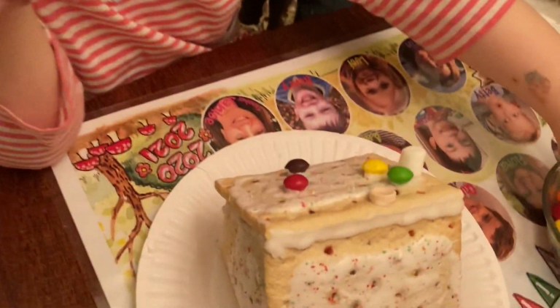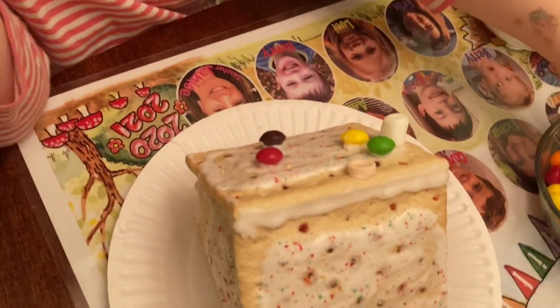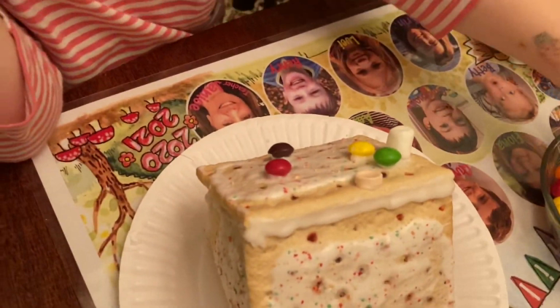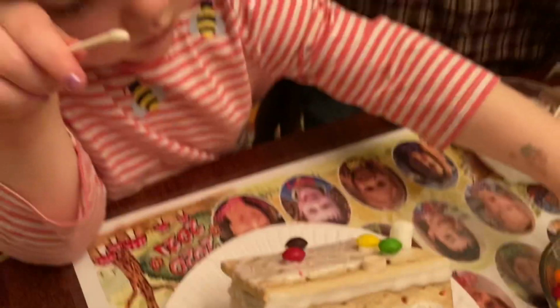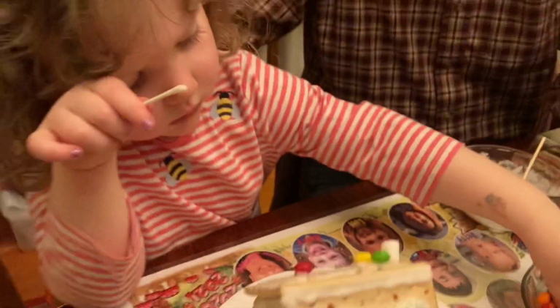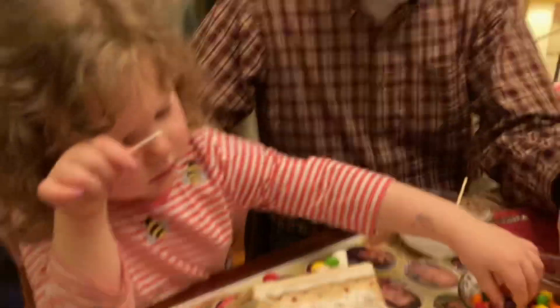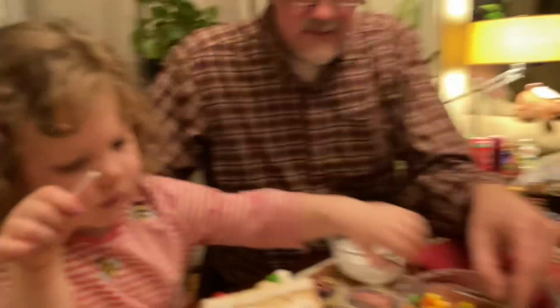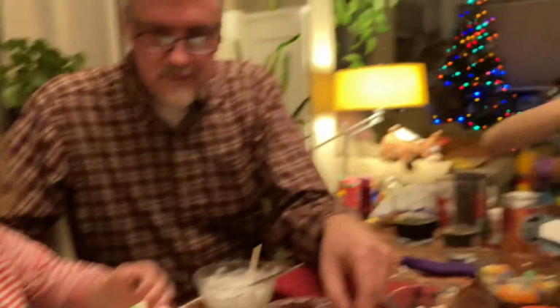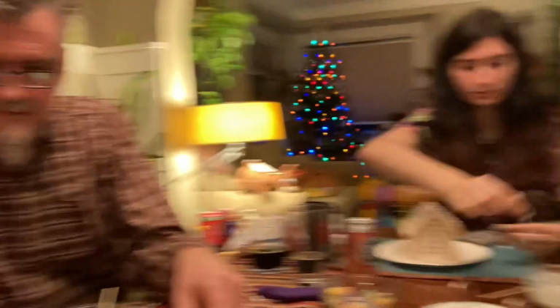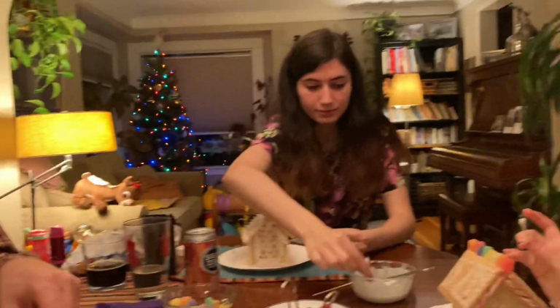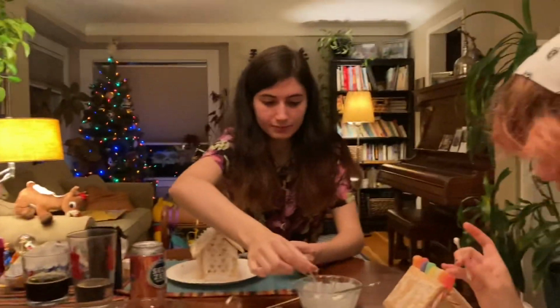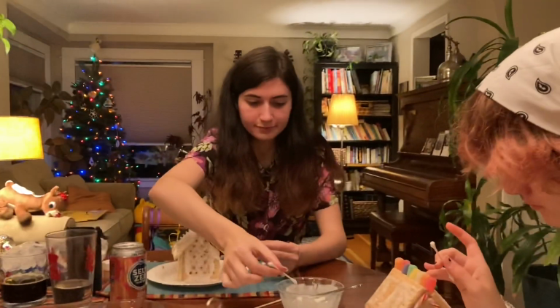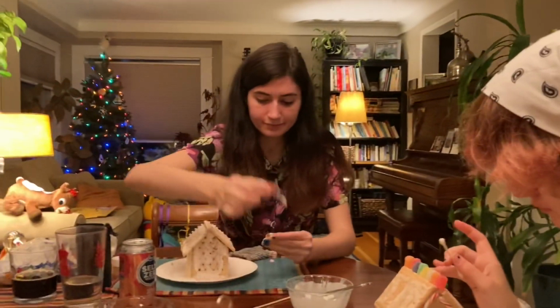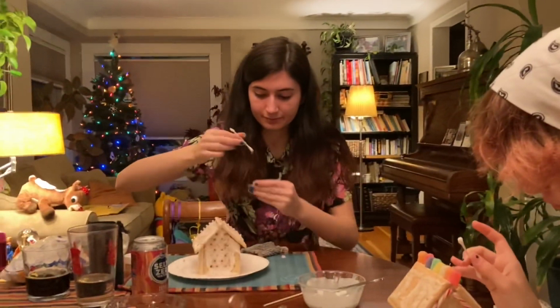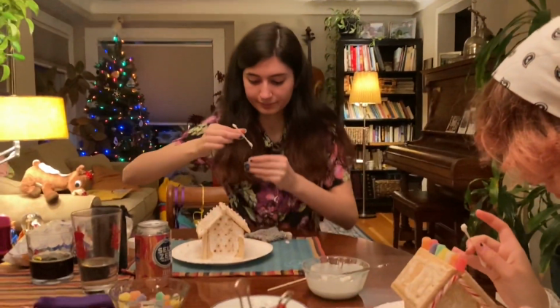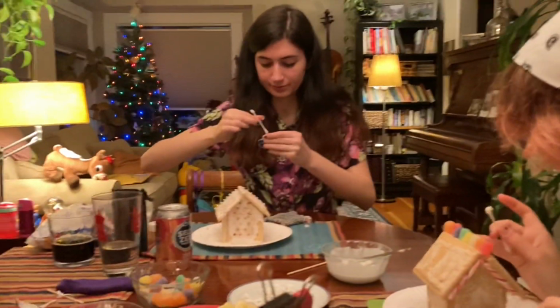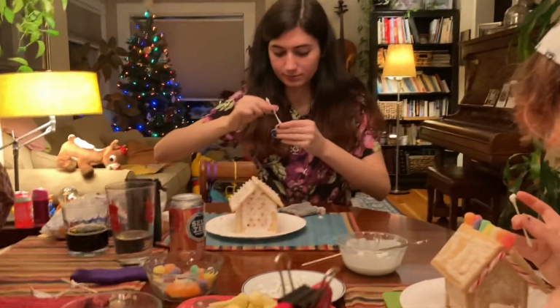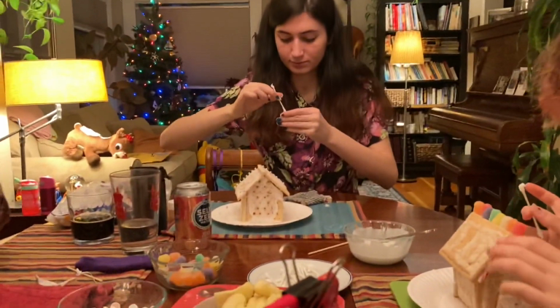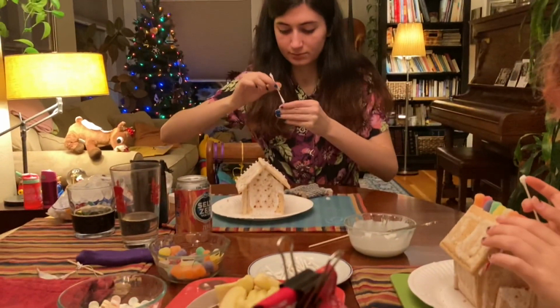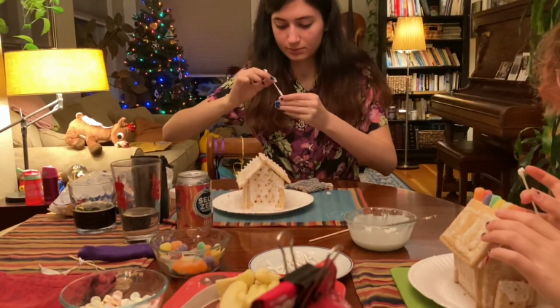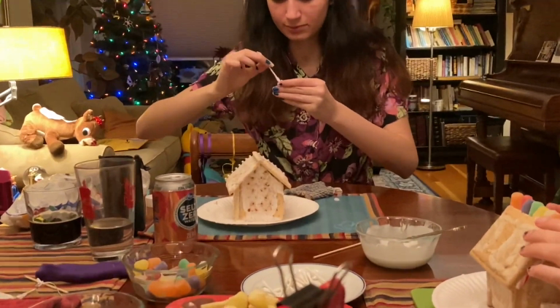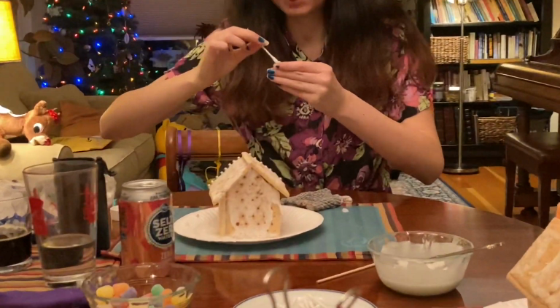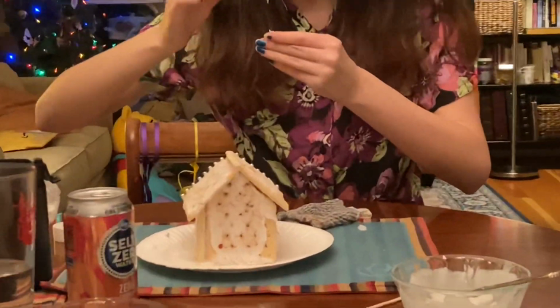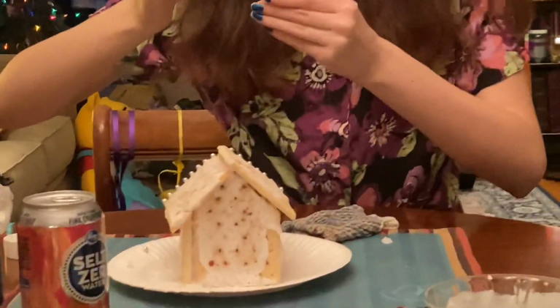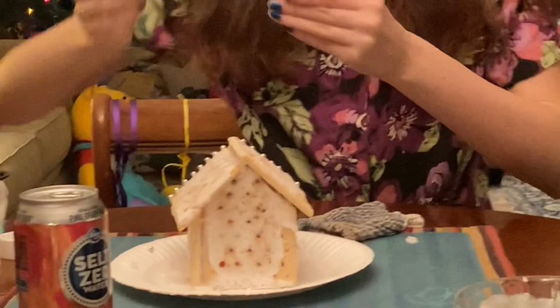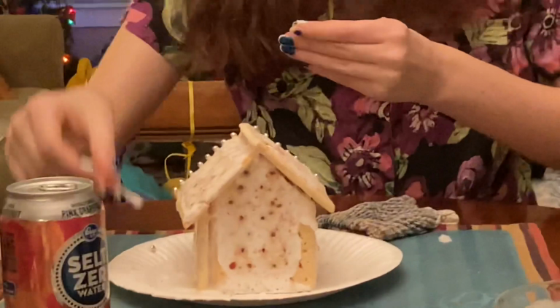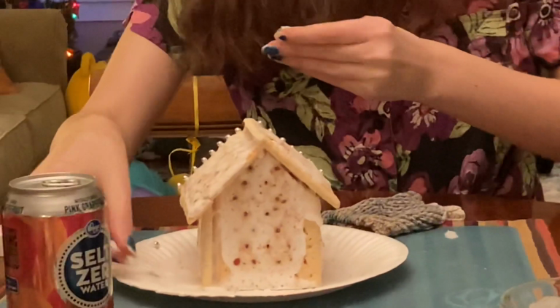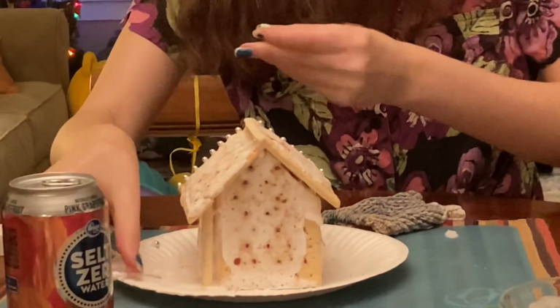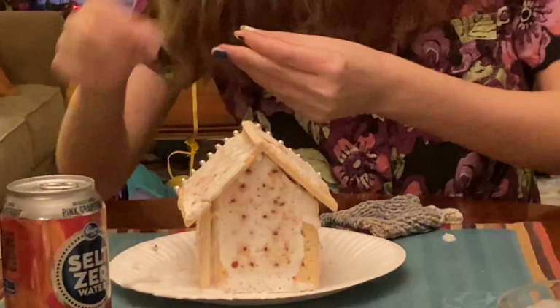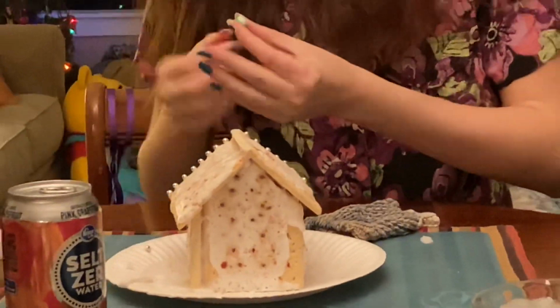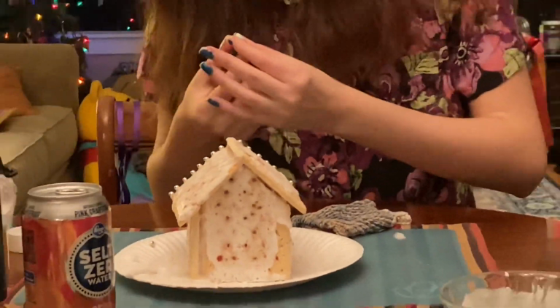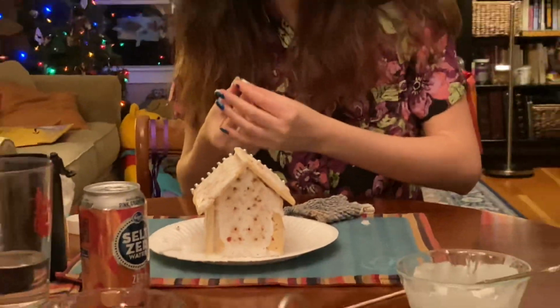One roof. One eave. There's Ruby. I'll put some glue on it for you. Right there. You hold the spot where you want it to go.